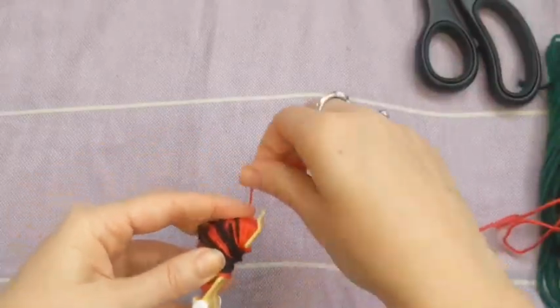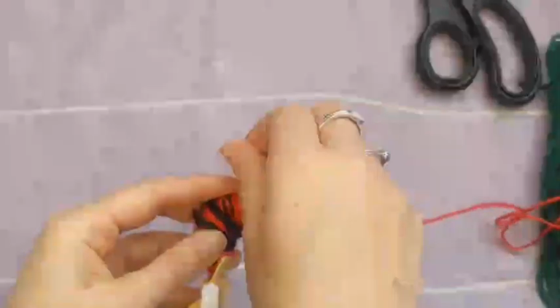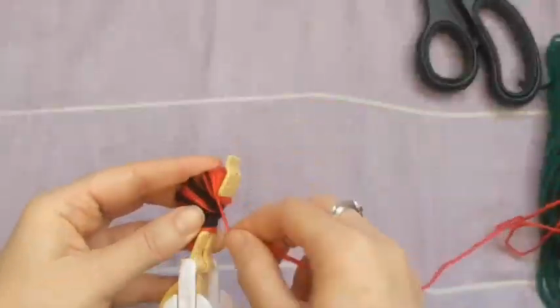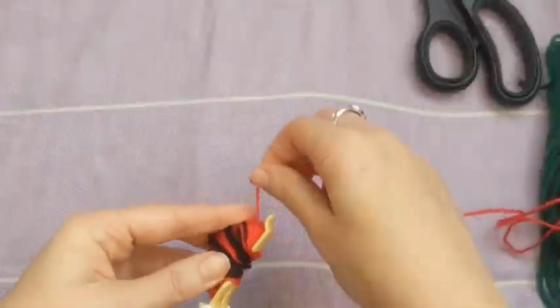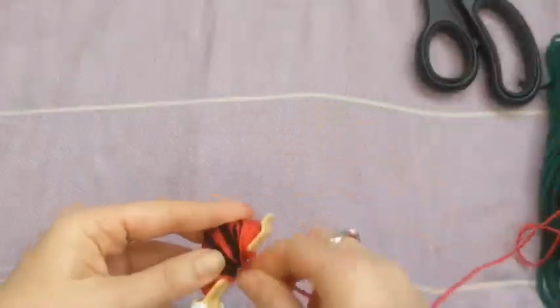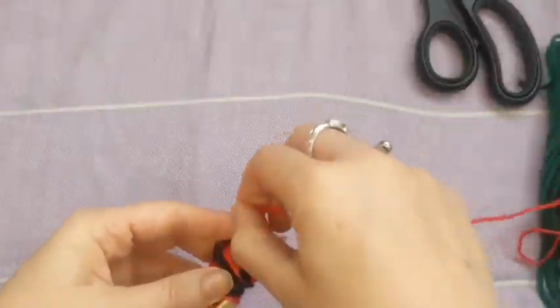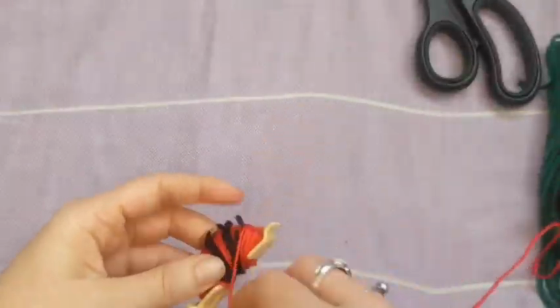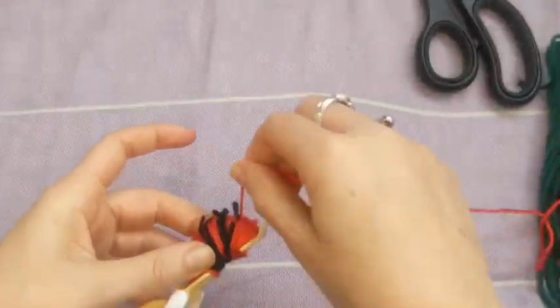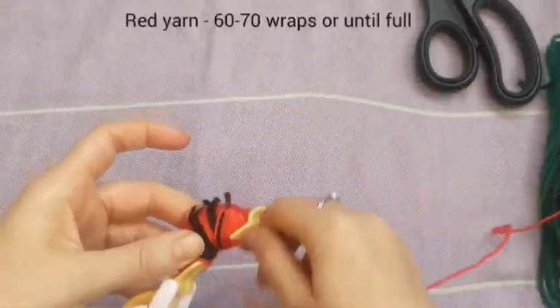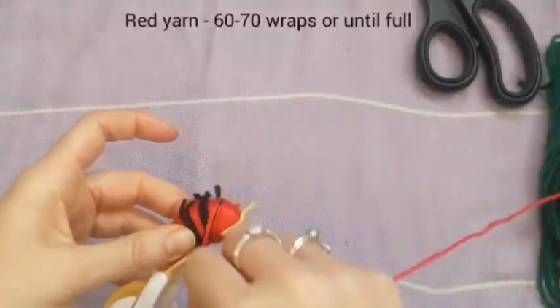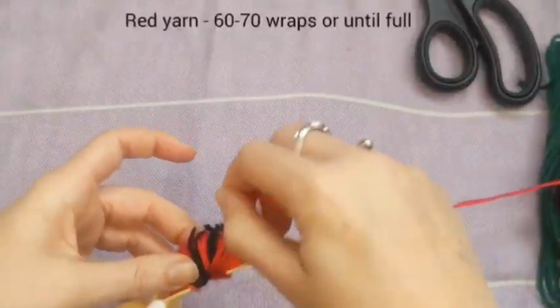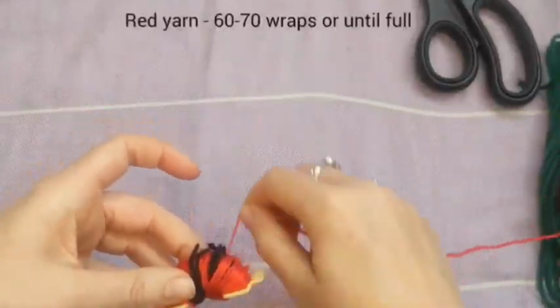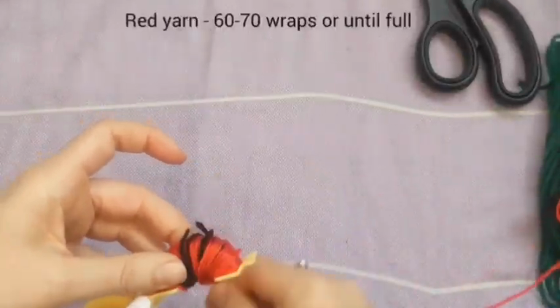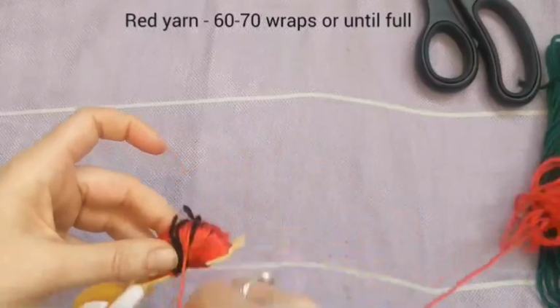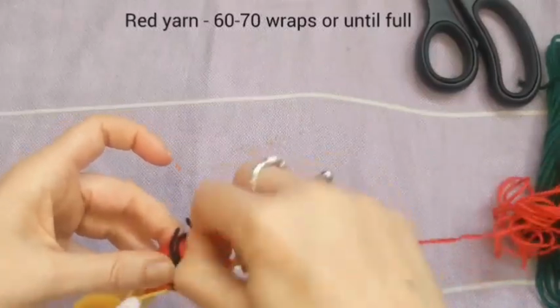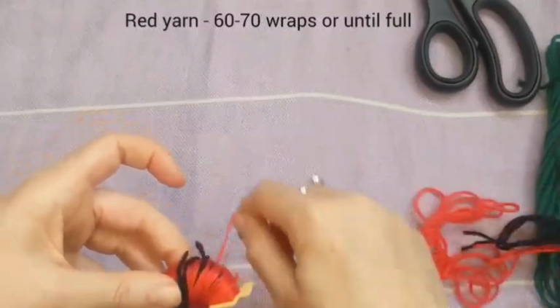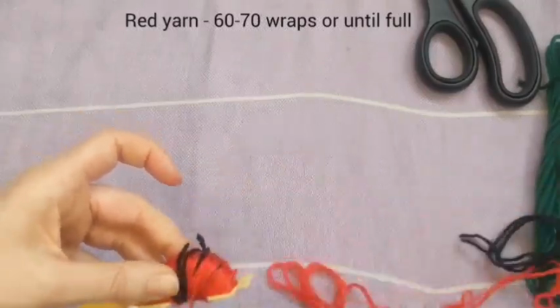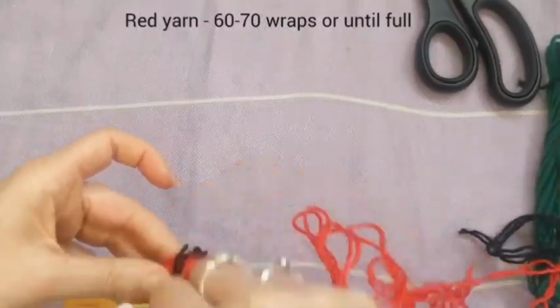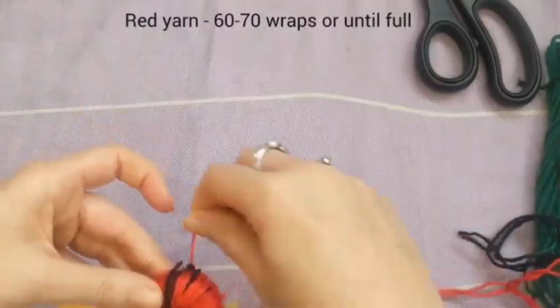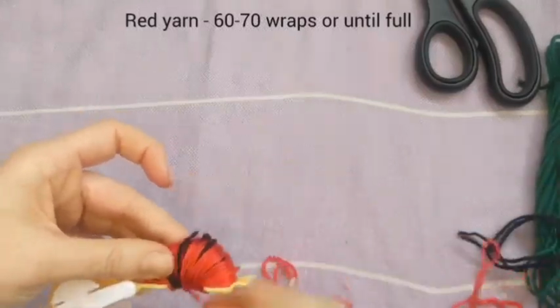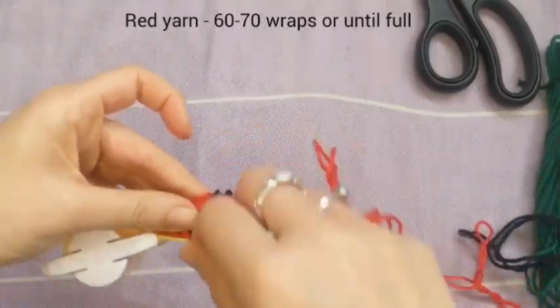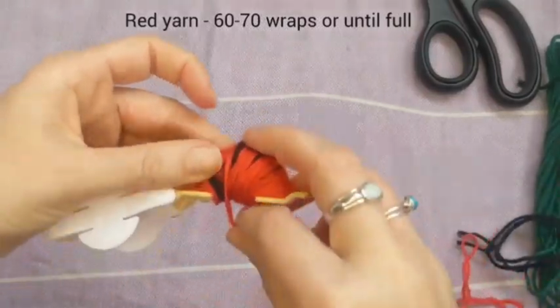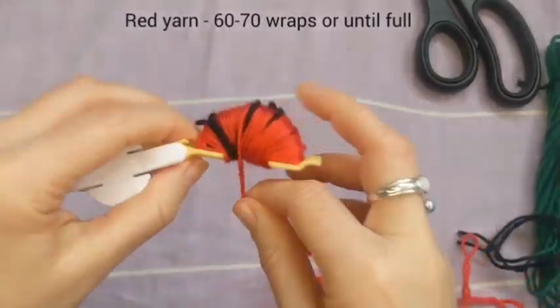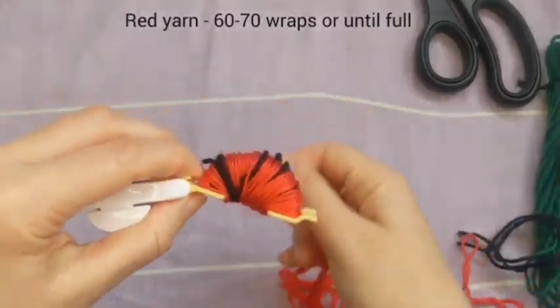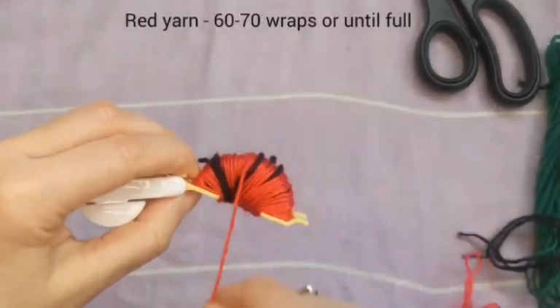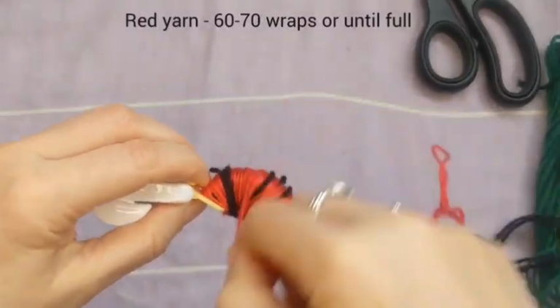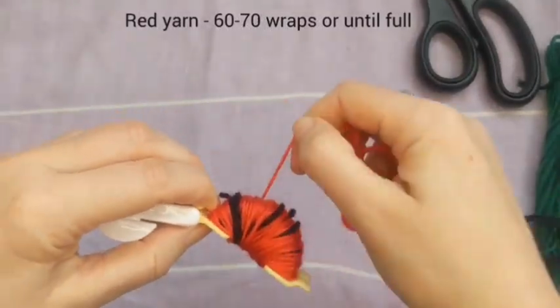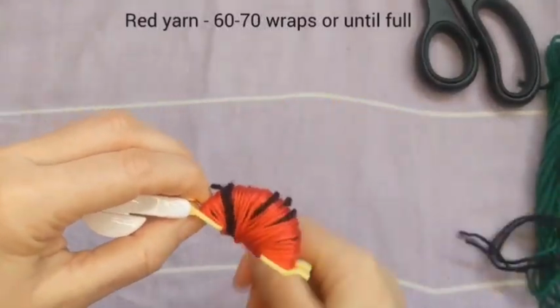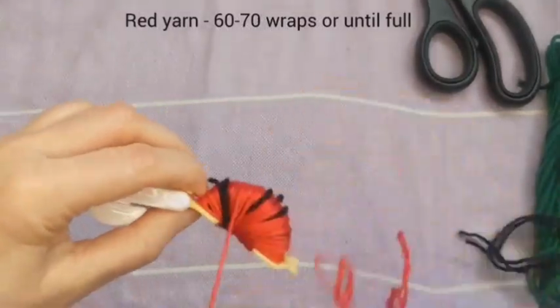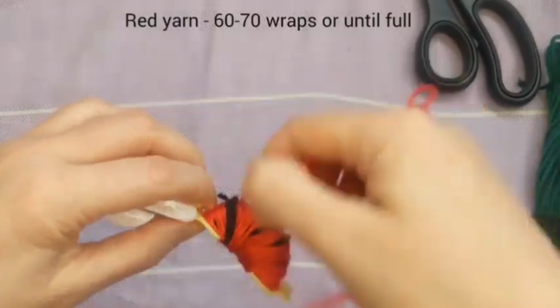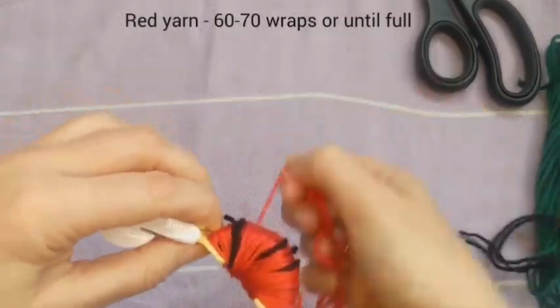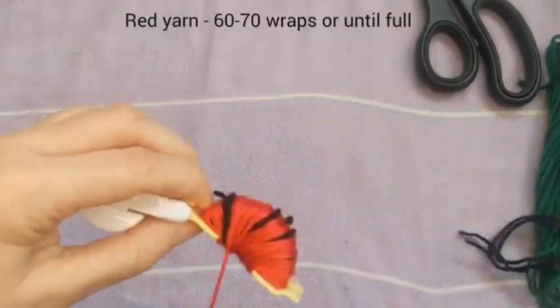So now we have another probably about 60 to 70 wraps of the red yarn - until it's completely full. You want it to be nice and chunky.